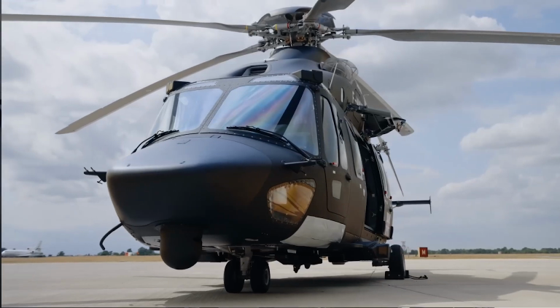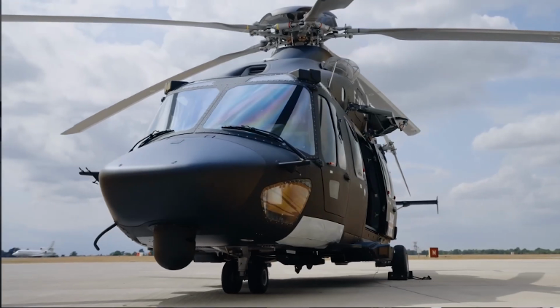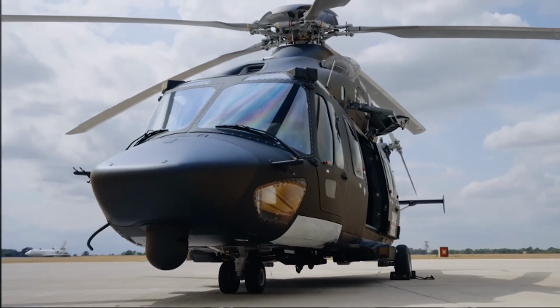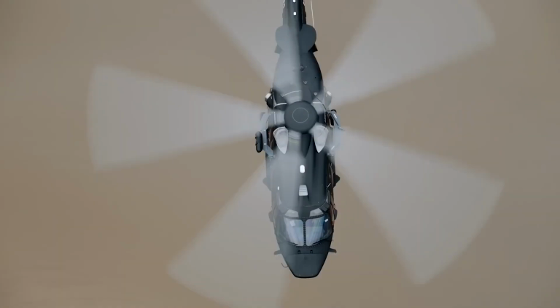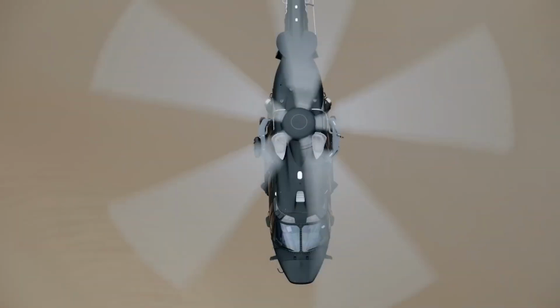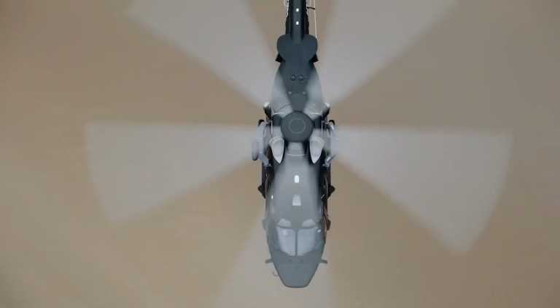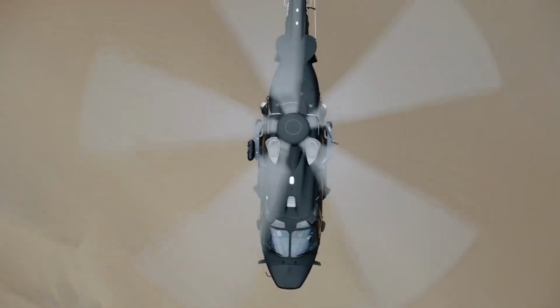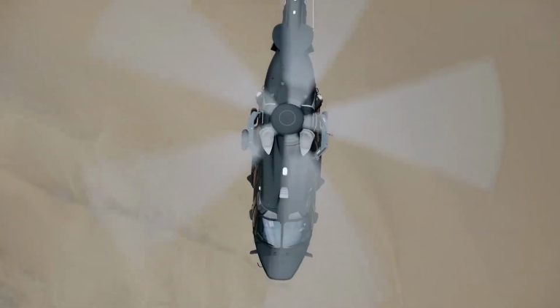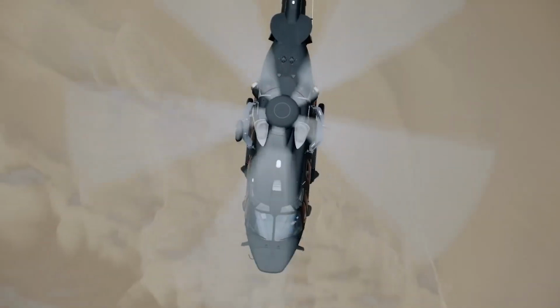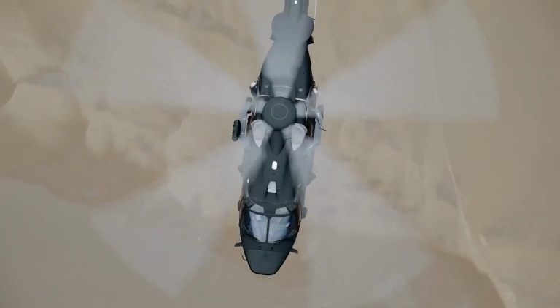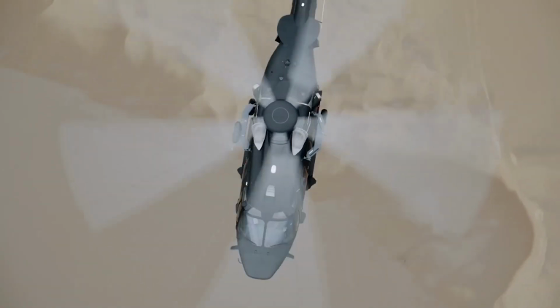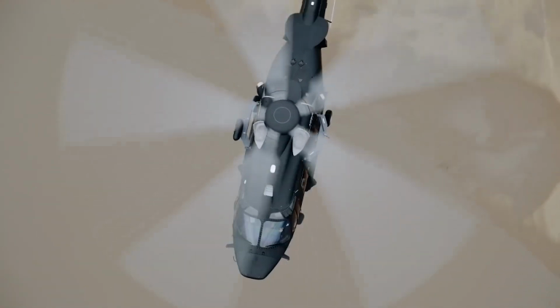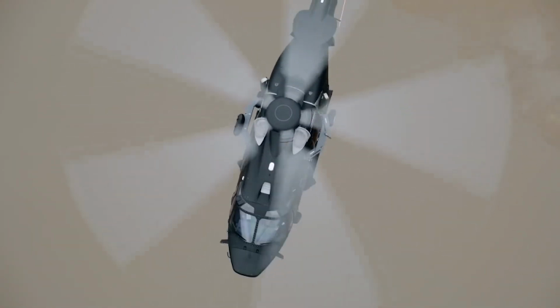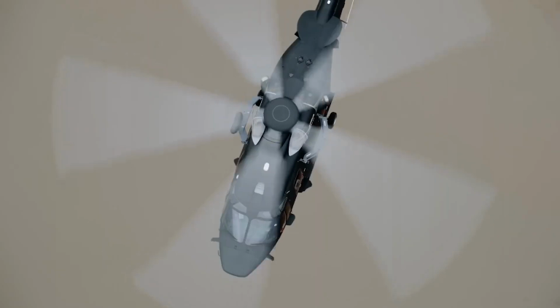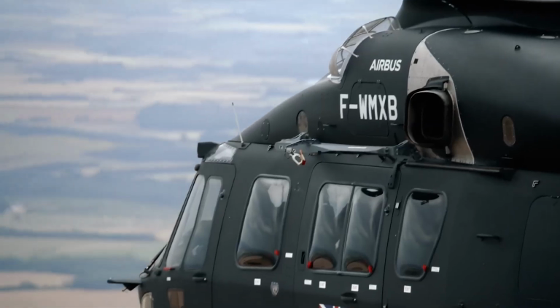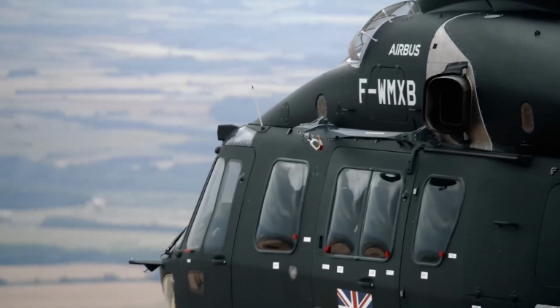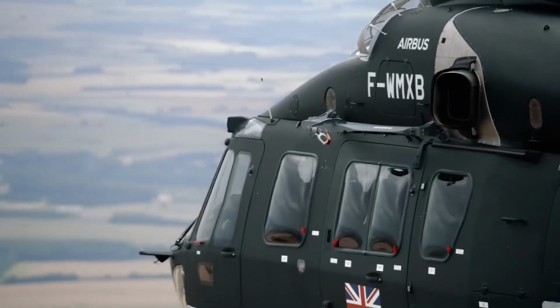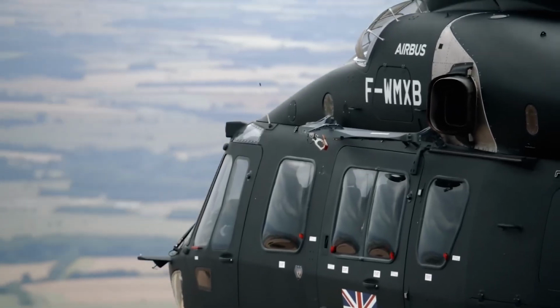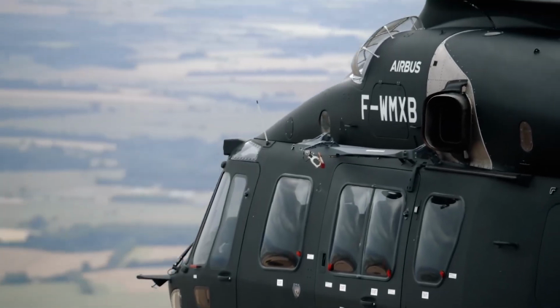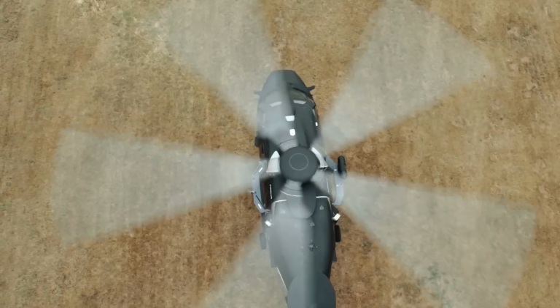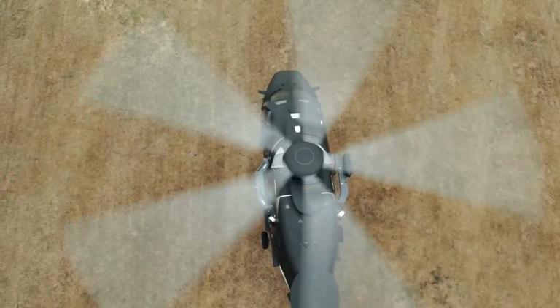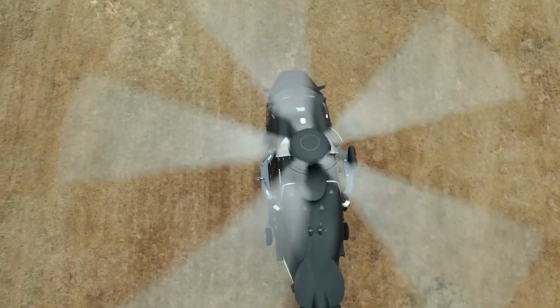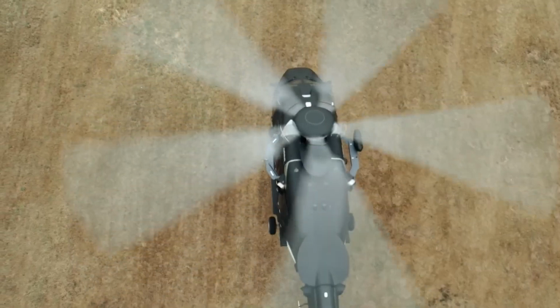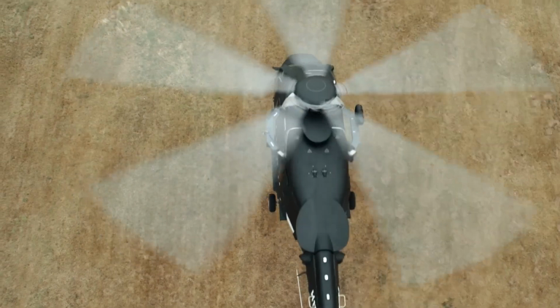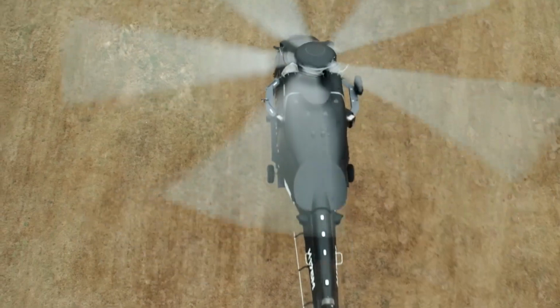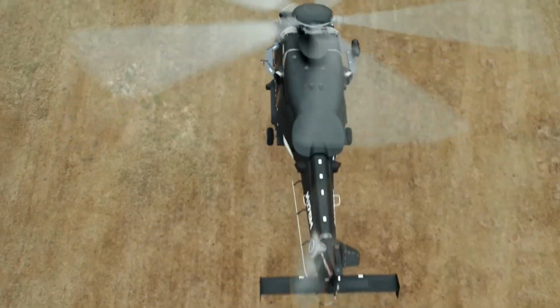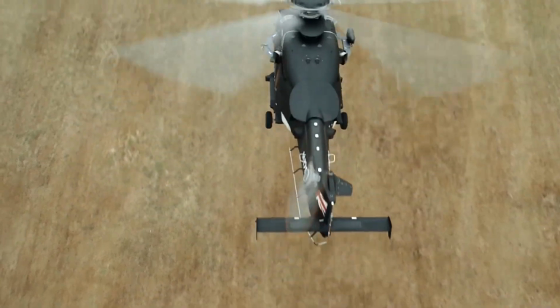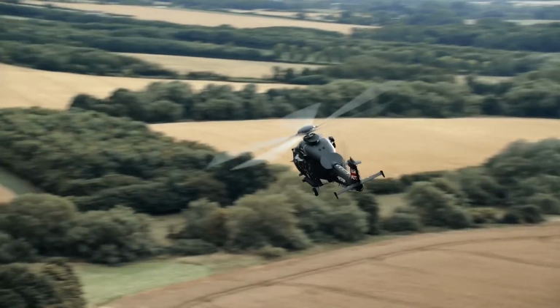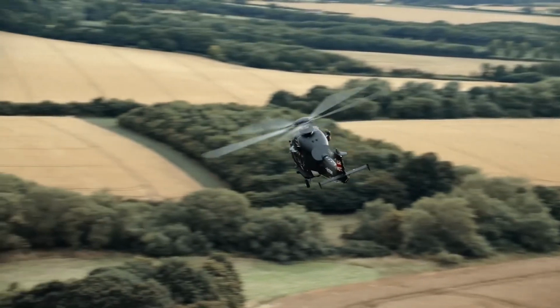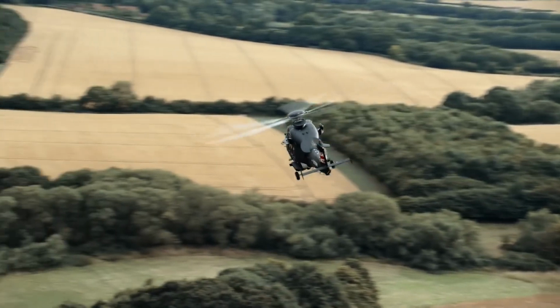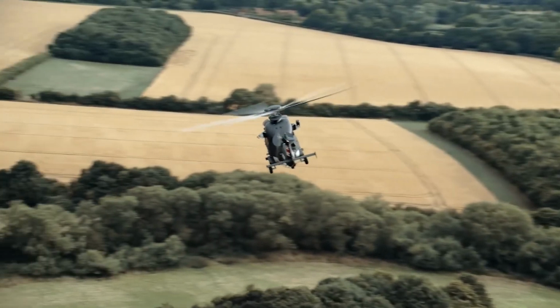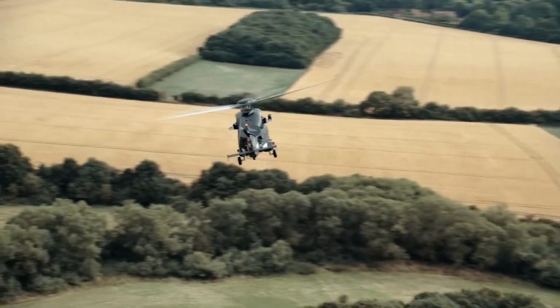The H-175M's 12 cubic meter cabin space is the largest on the market for a helicopter of this size. With its underfloor internal fuel tanks providing a combined capacity of over two metric tons, it holds the highest fuel capacity in its class.